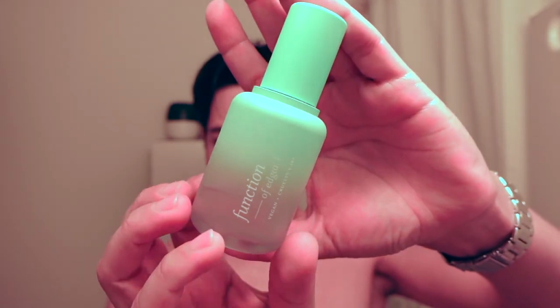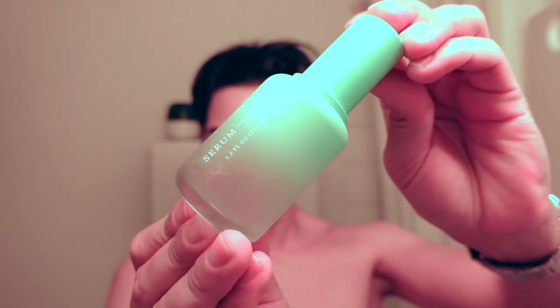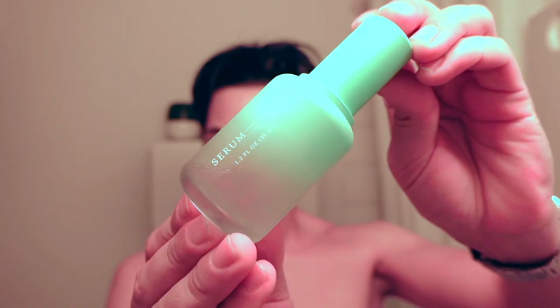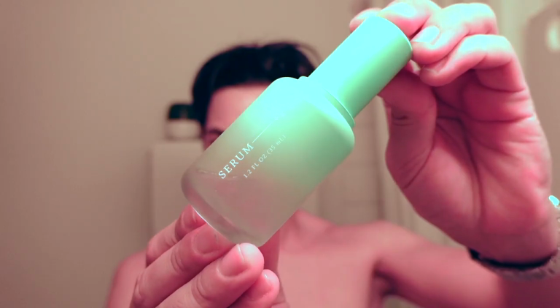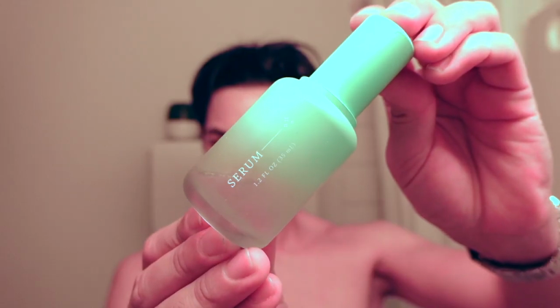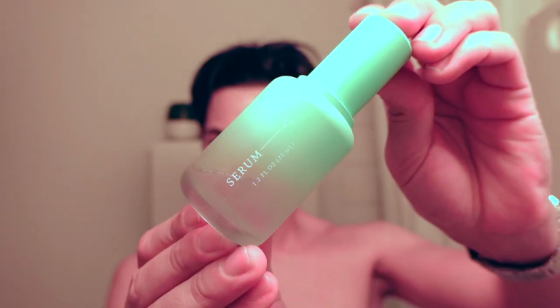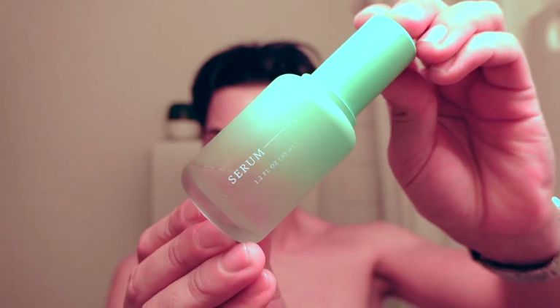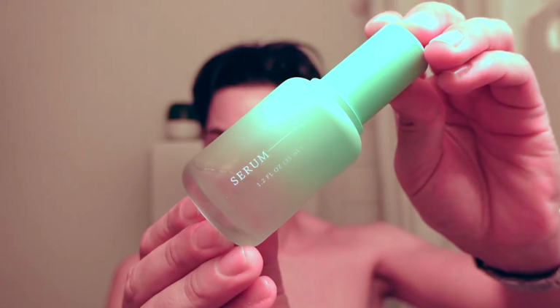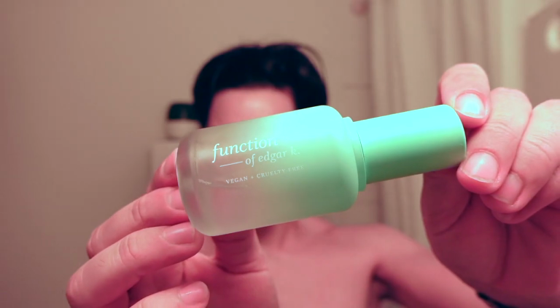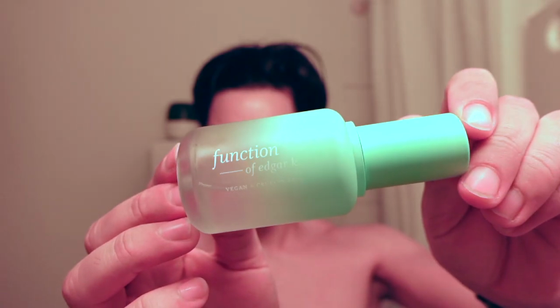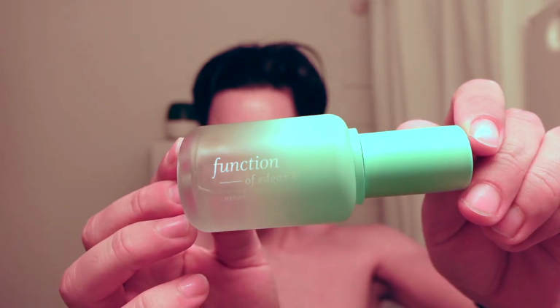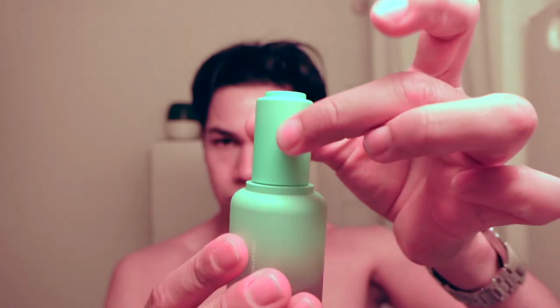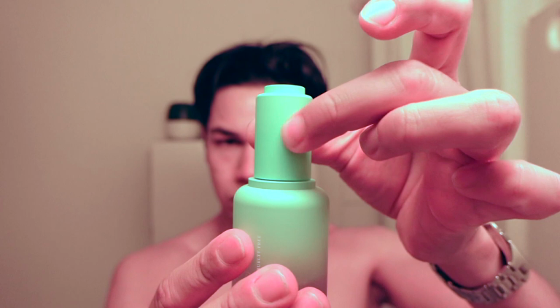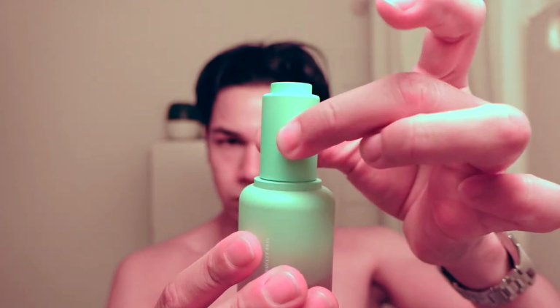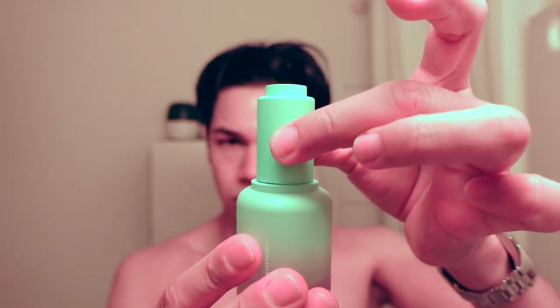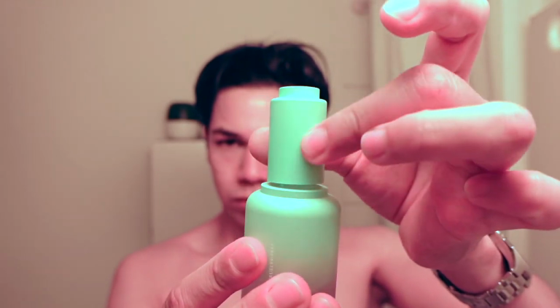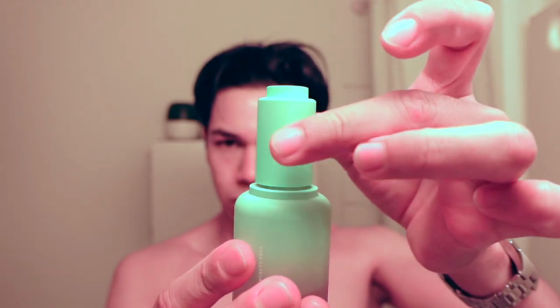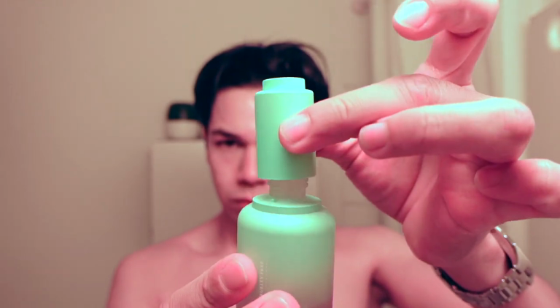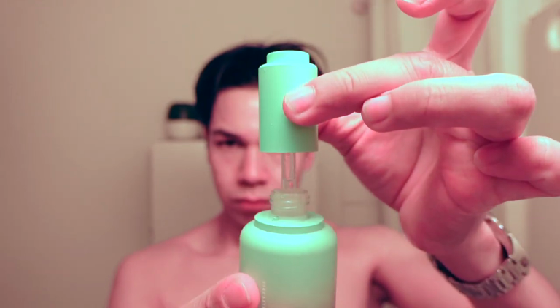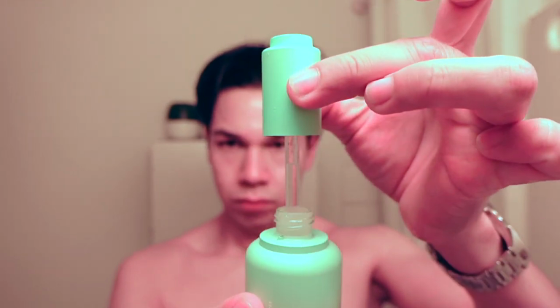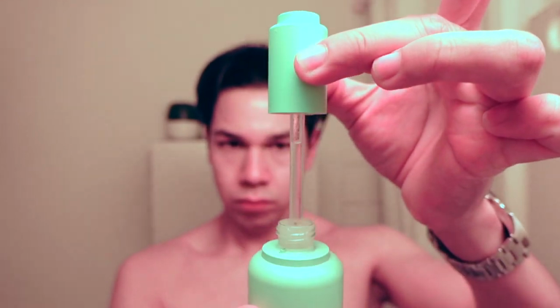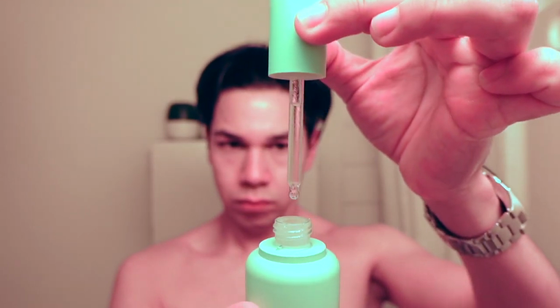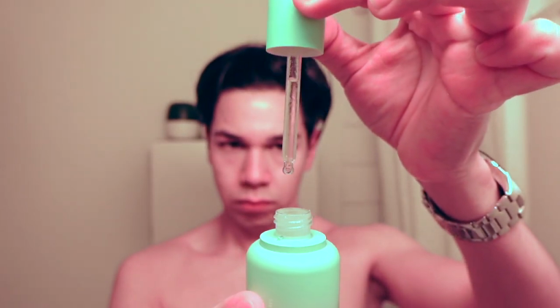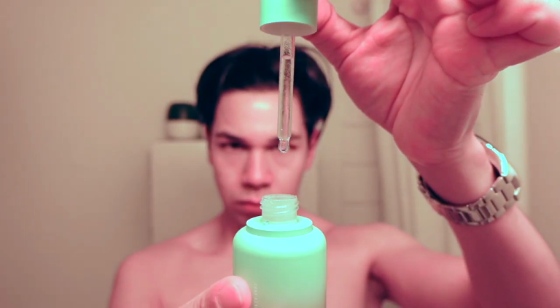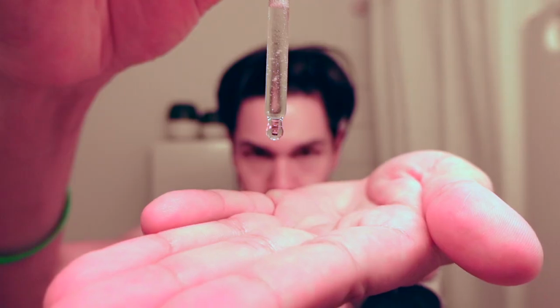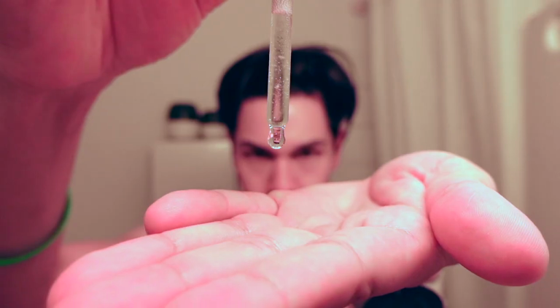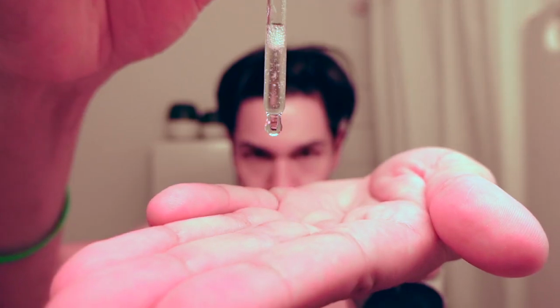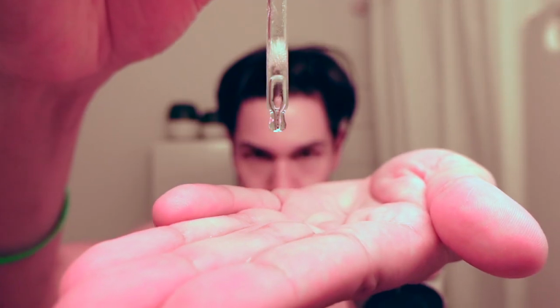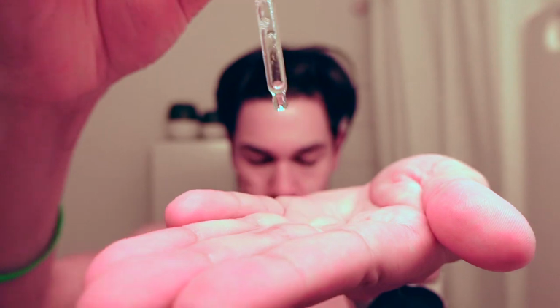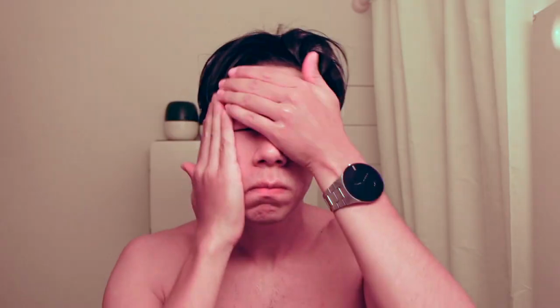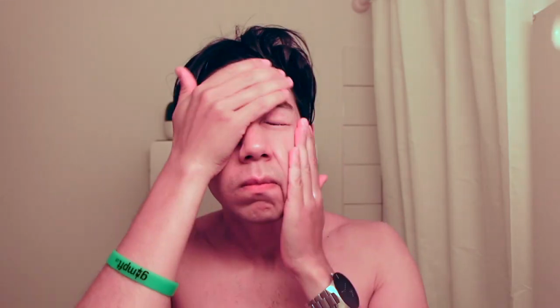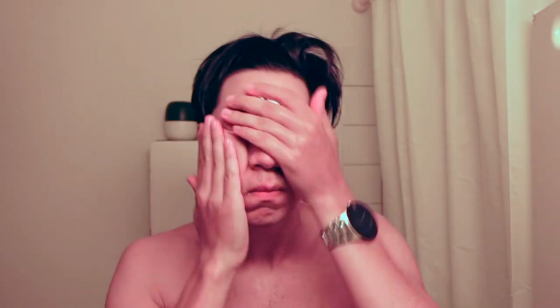The colors of the packaging are so amazing — it looks nice in my bathroom. And the pump mechanism, I love it.